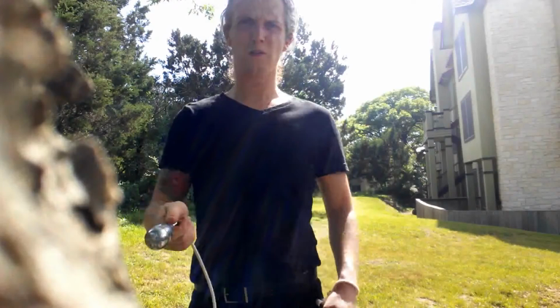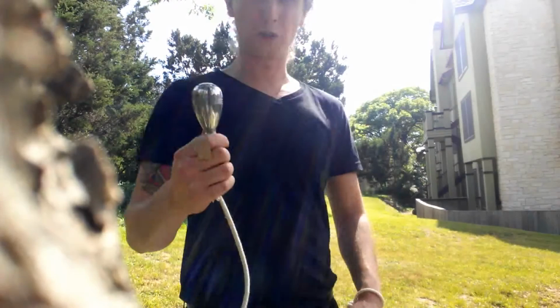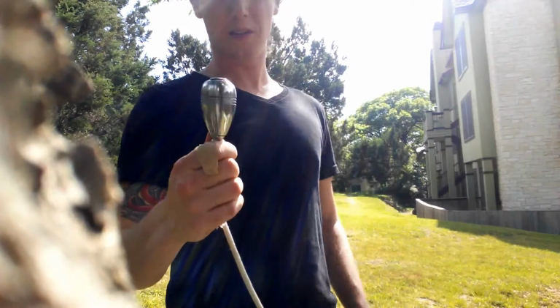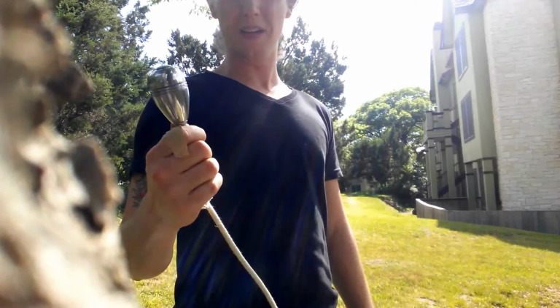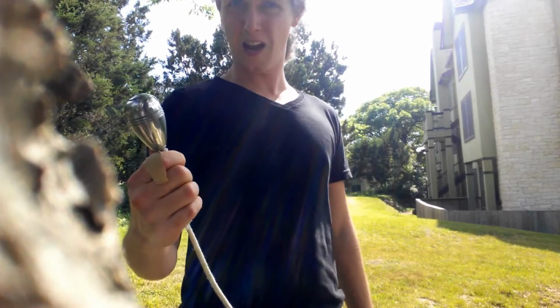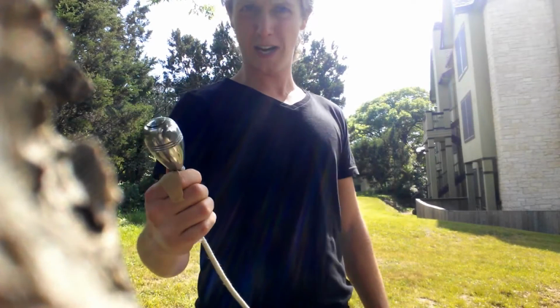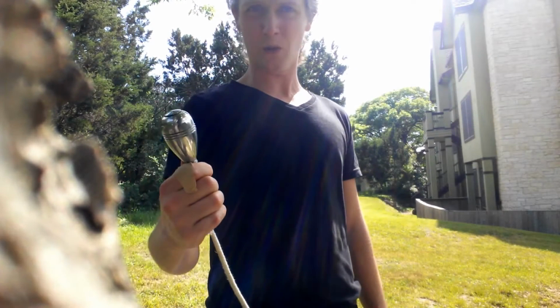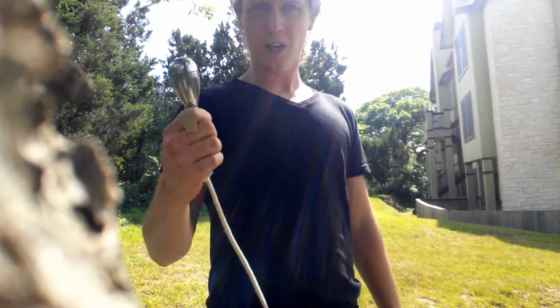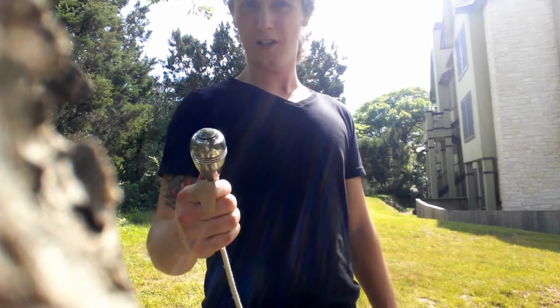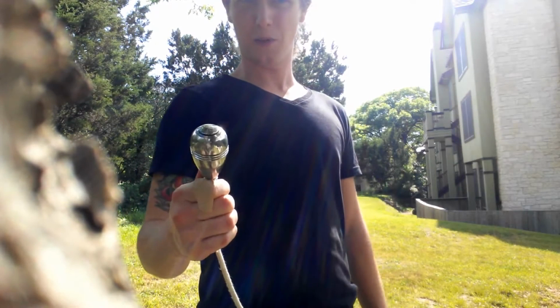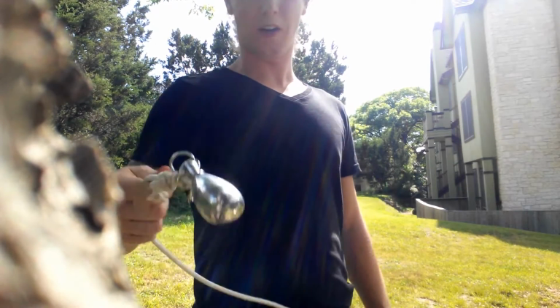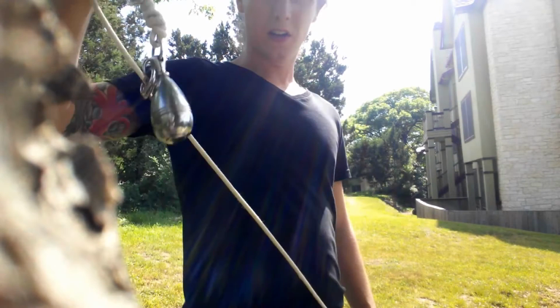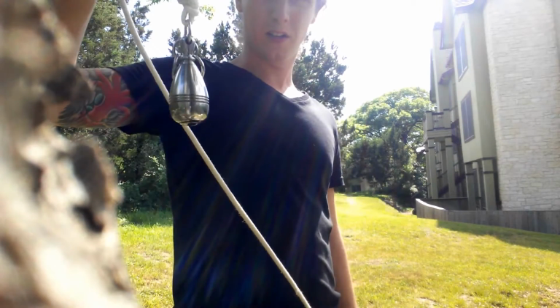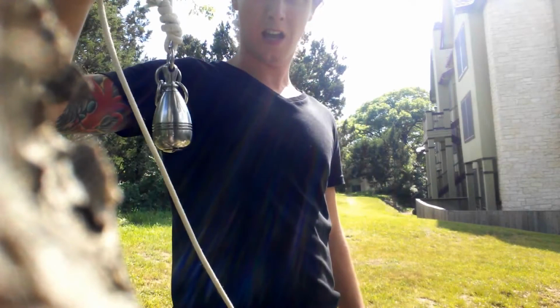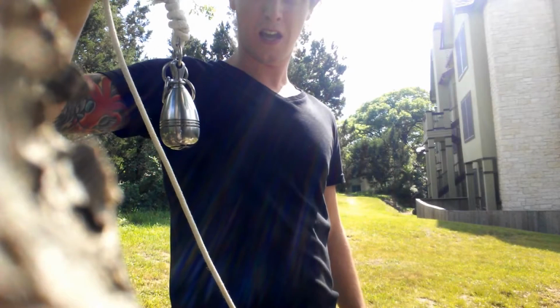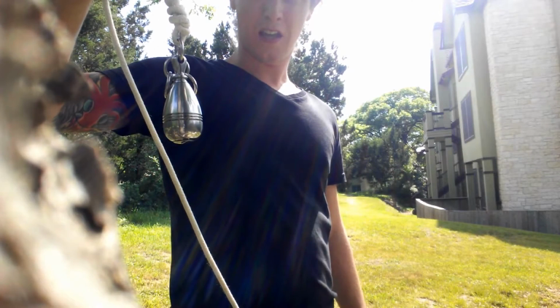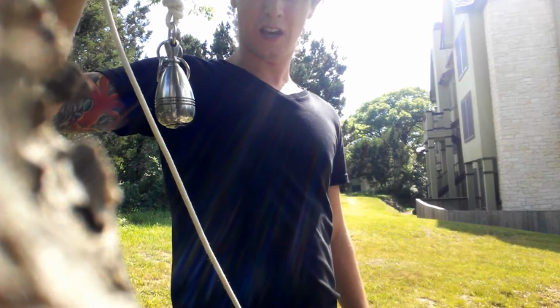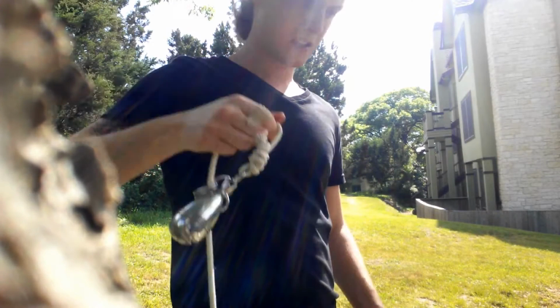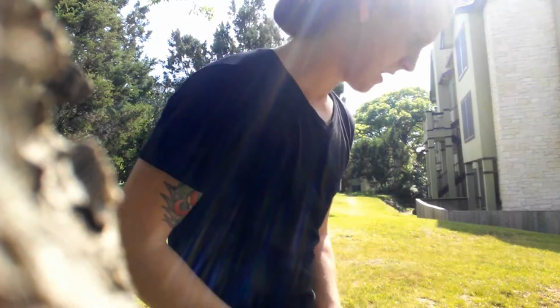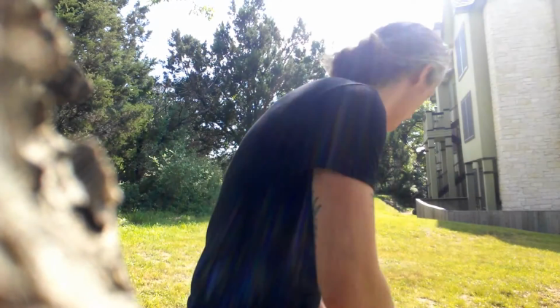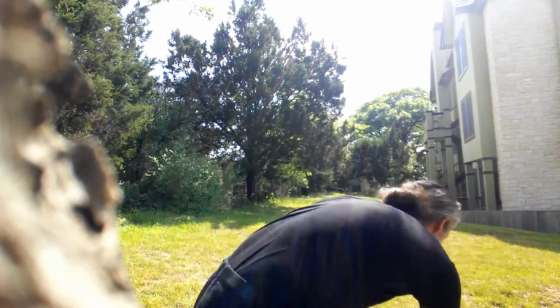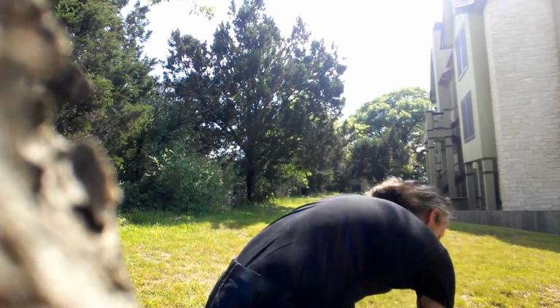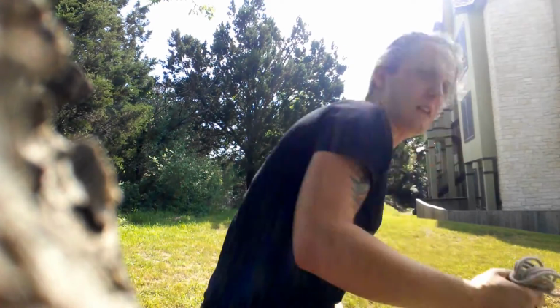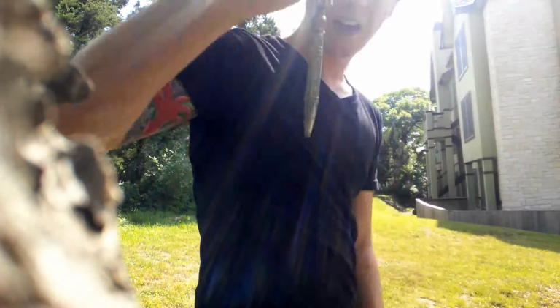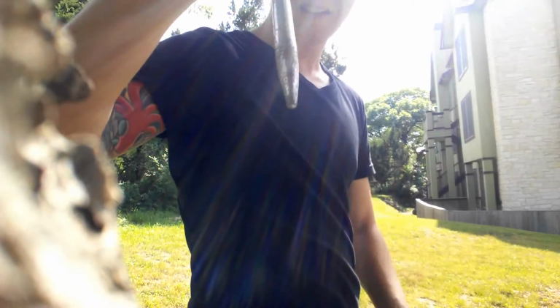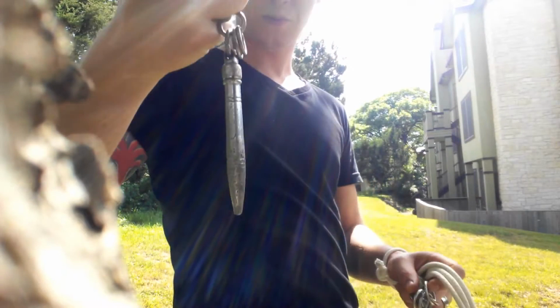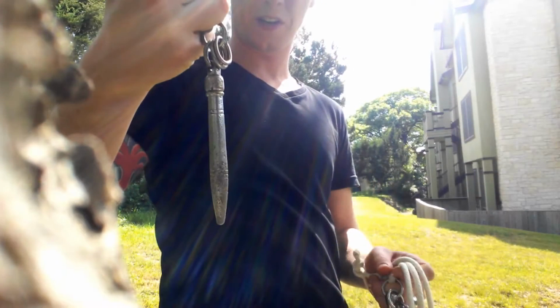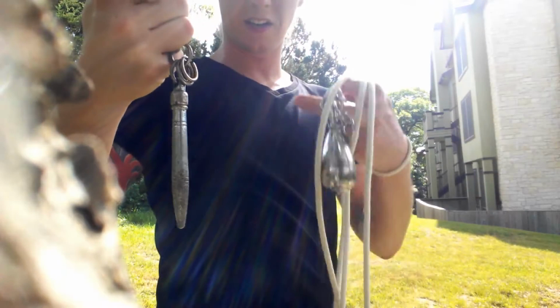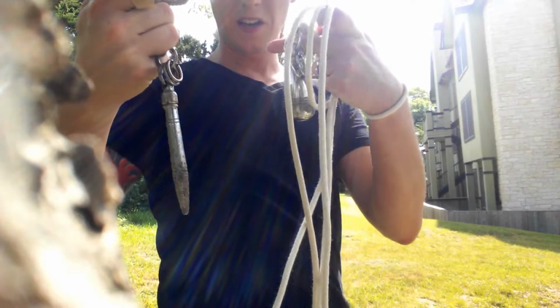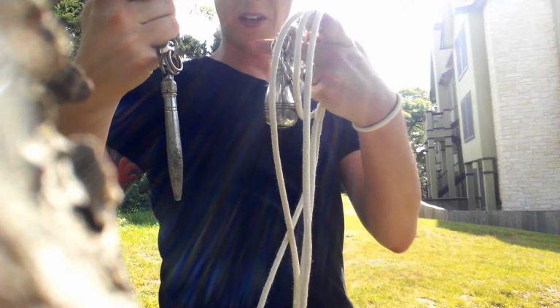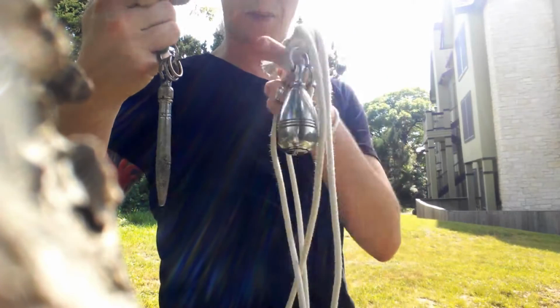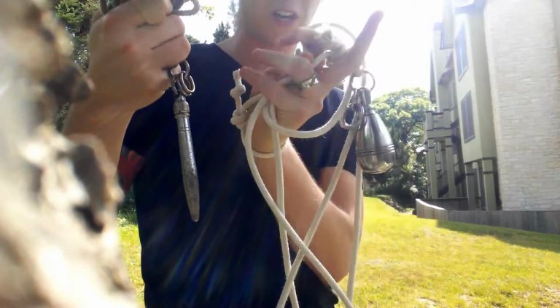I'm going to try using the meteor hammer right now, just like a rope dart. Notice the size difference — rope dart here, meteor hammer here.